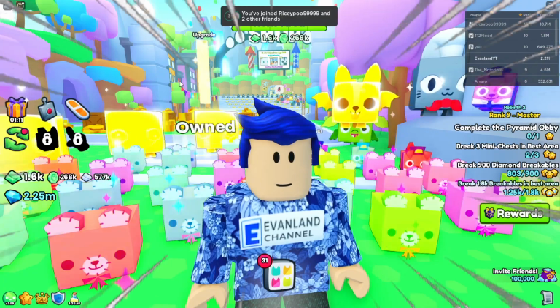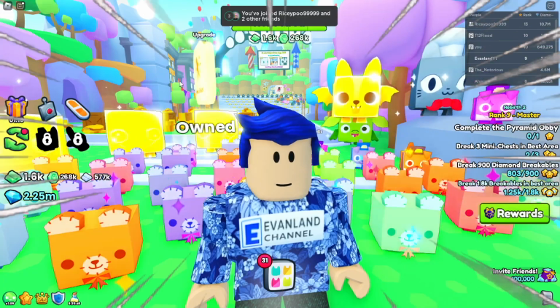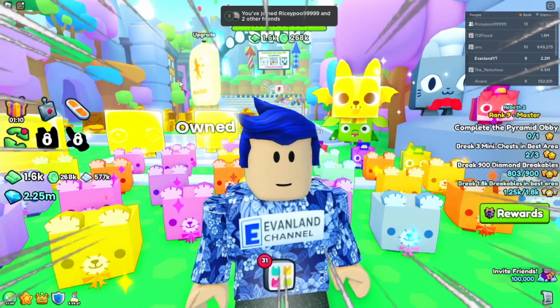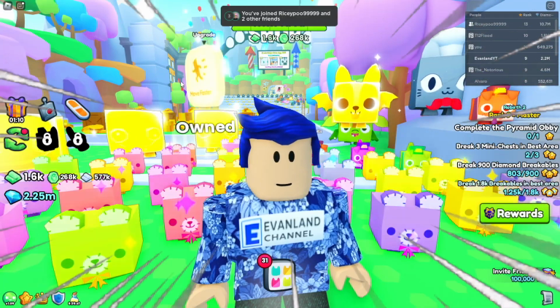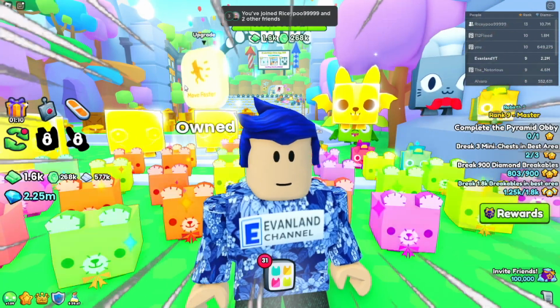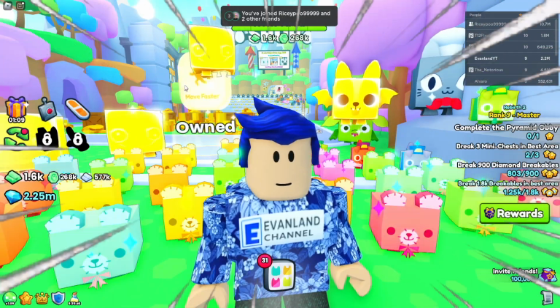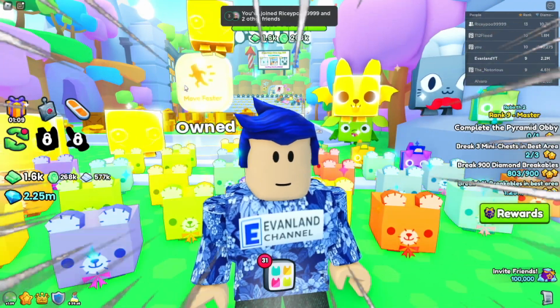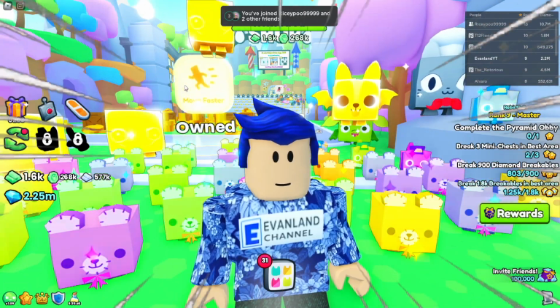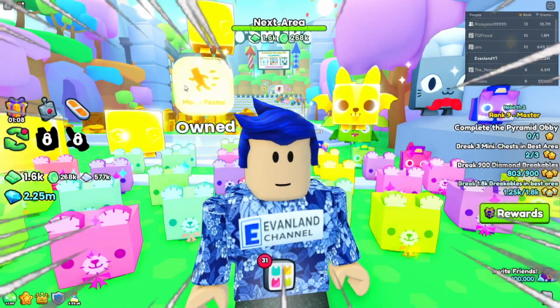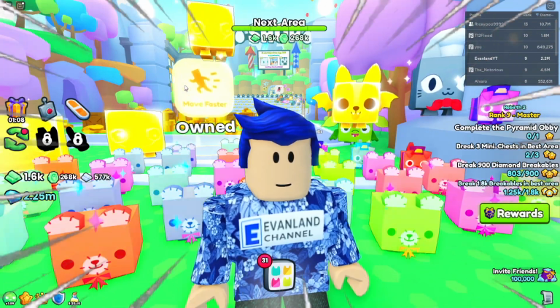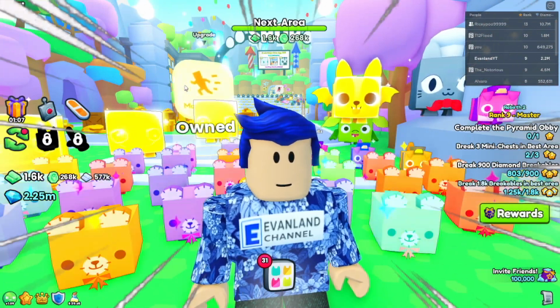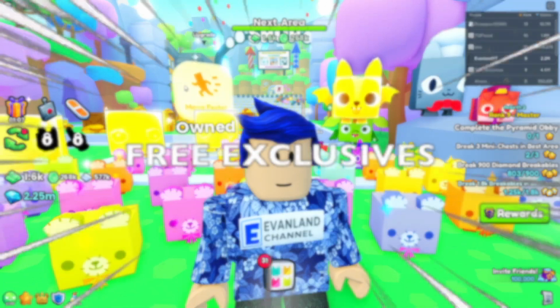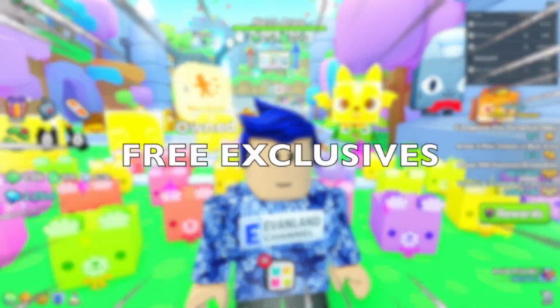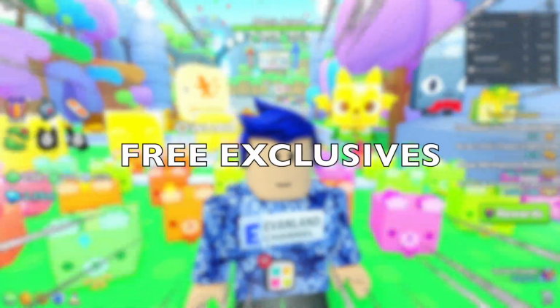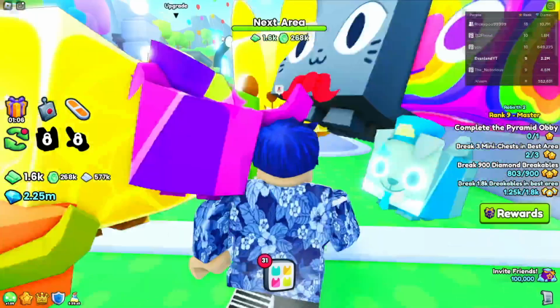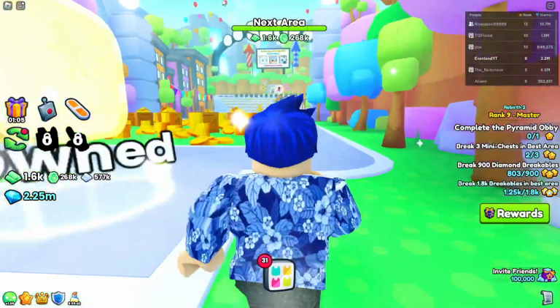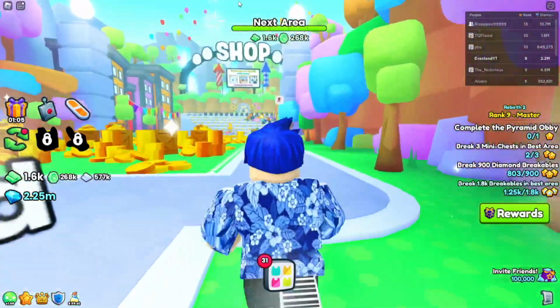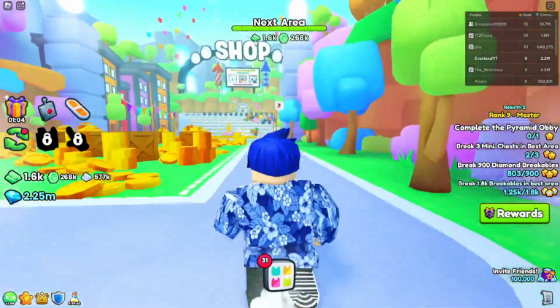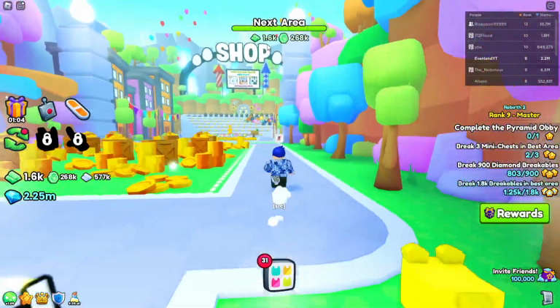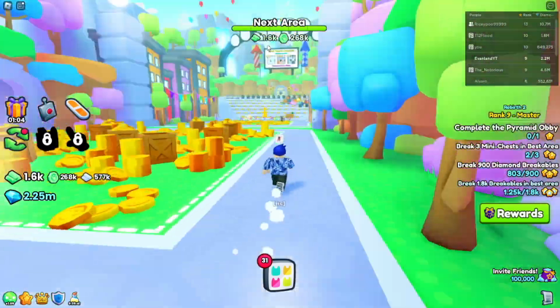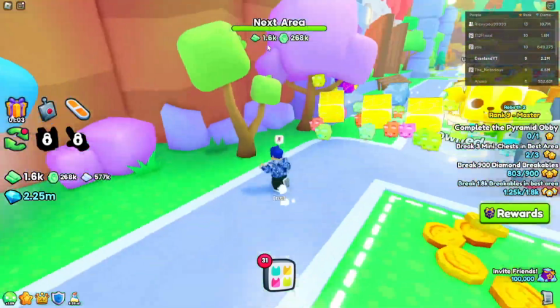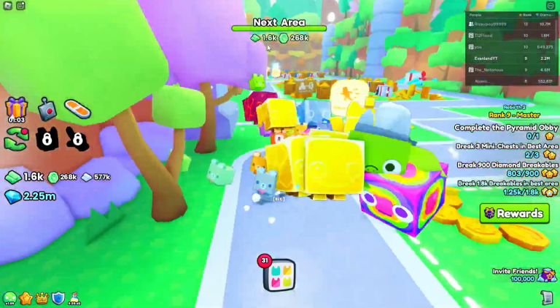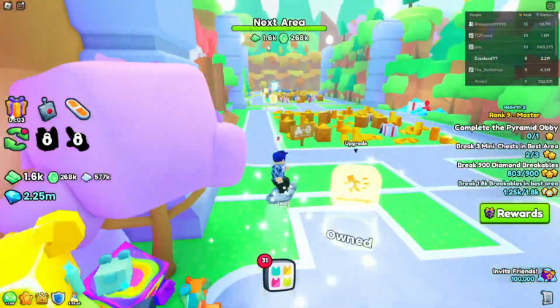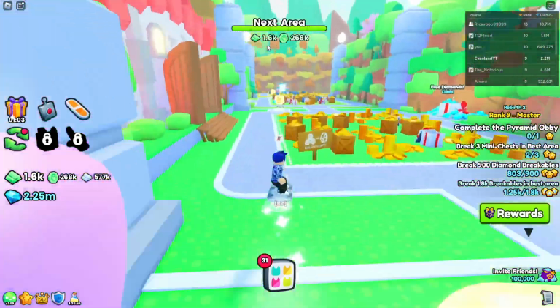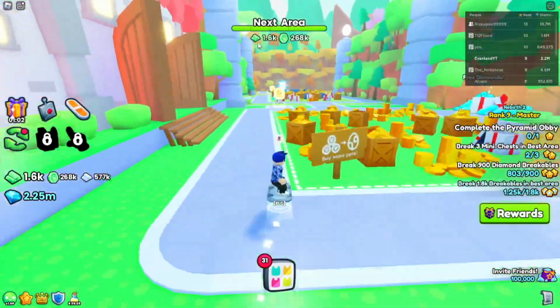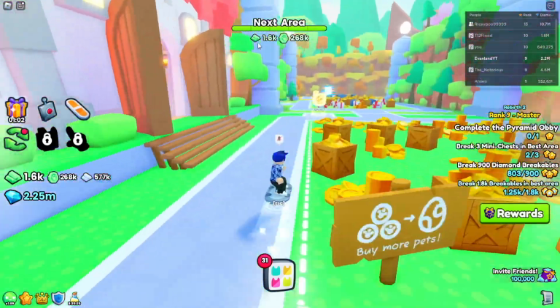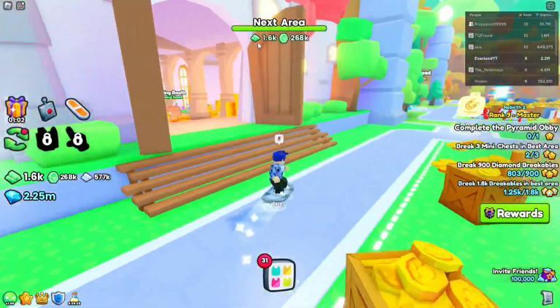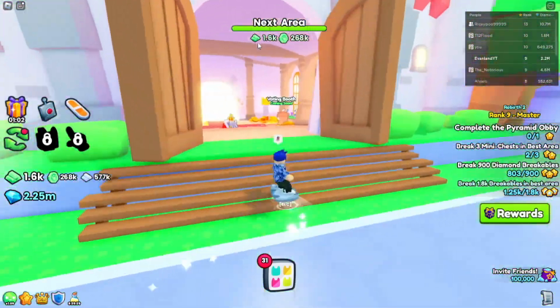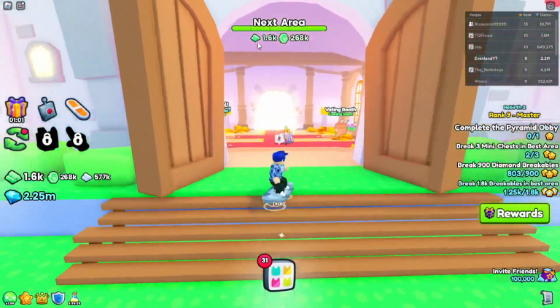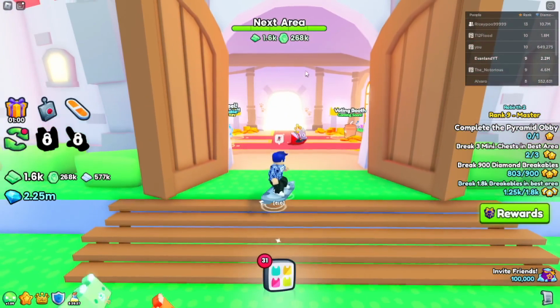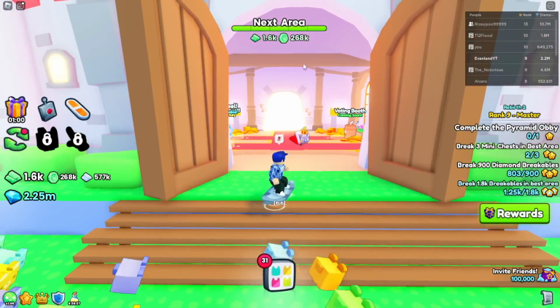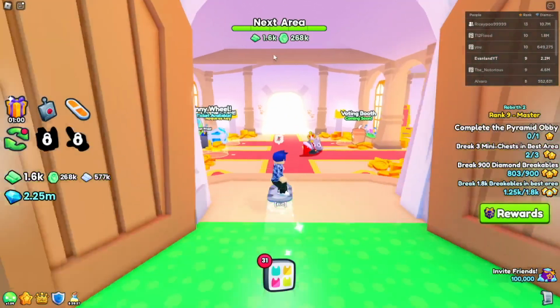There is a brand new update in PetSim99 that allows you to get free exclusives. What you have to do is head over to the third area and then go to your left where there's the castle.